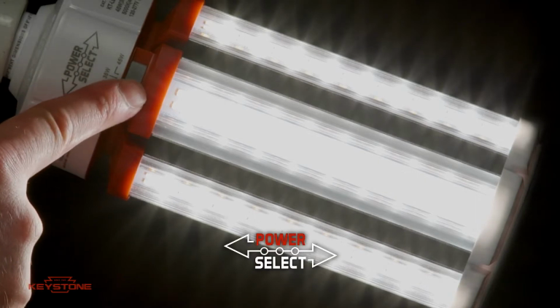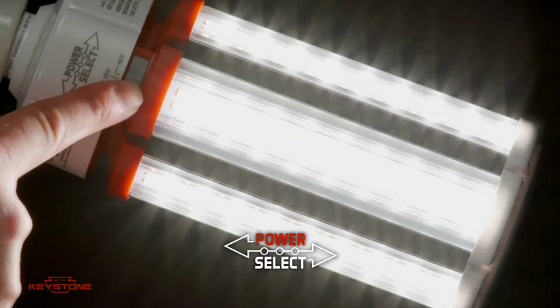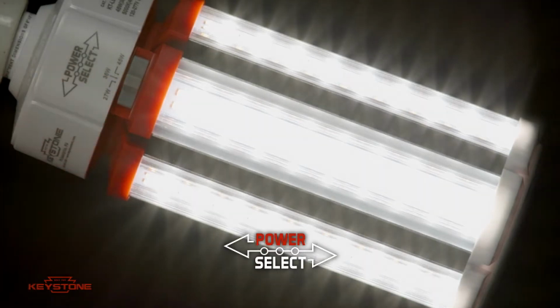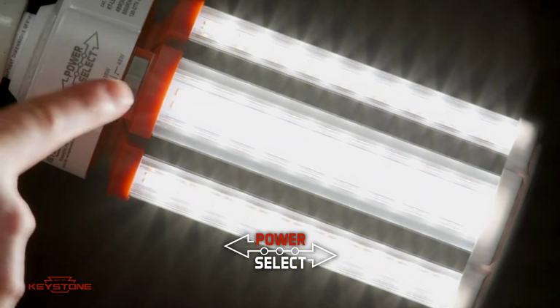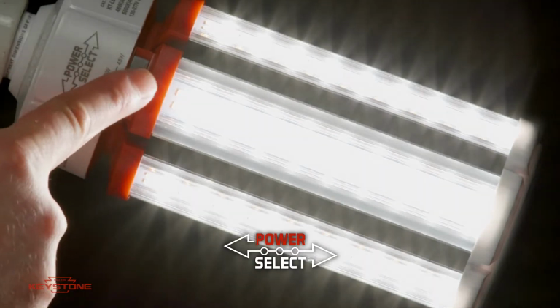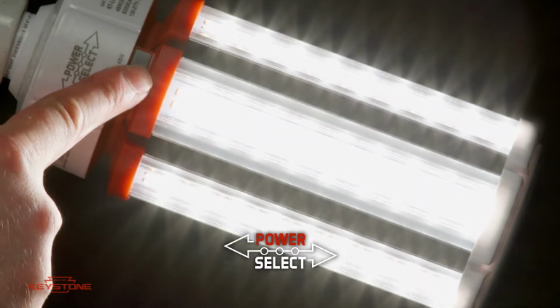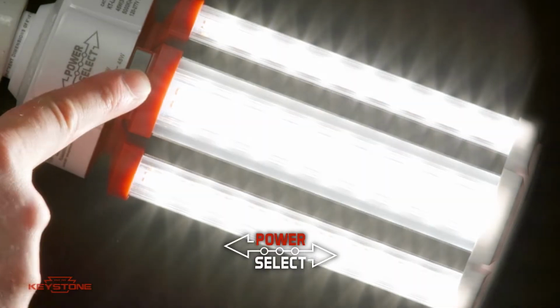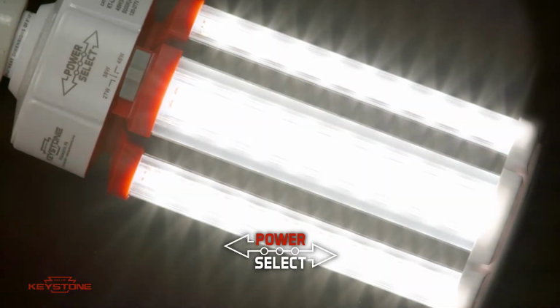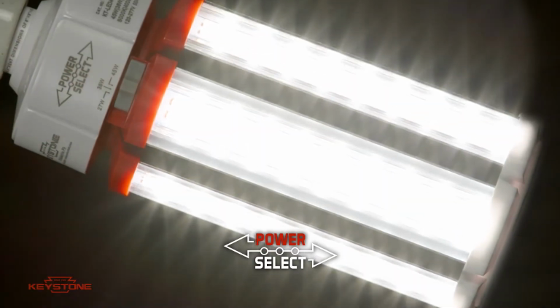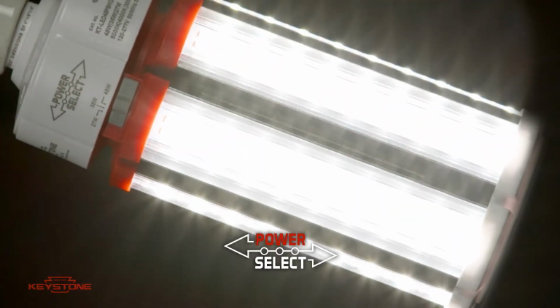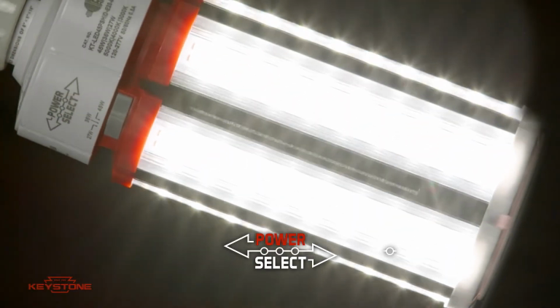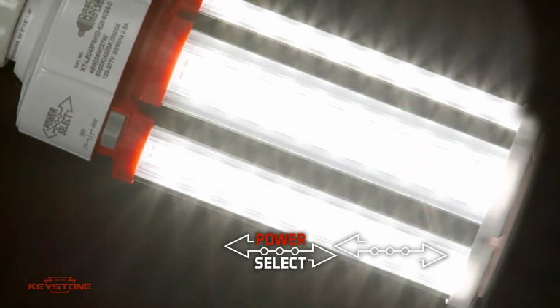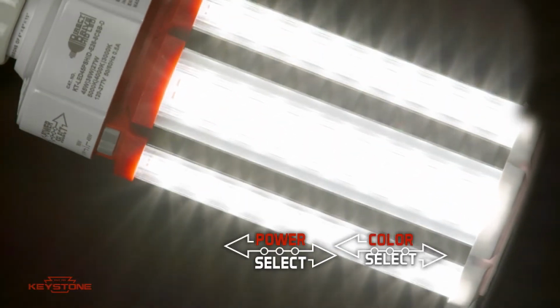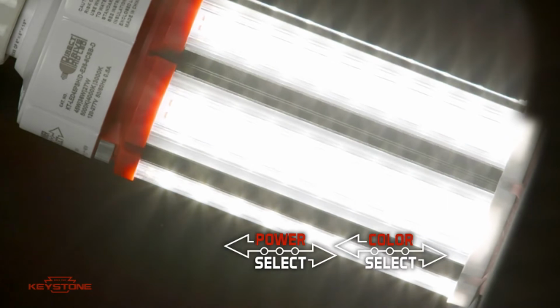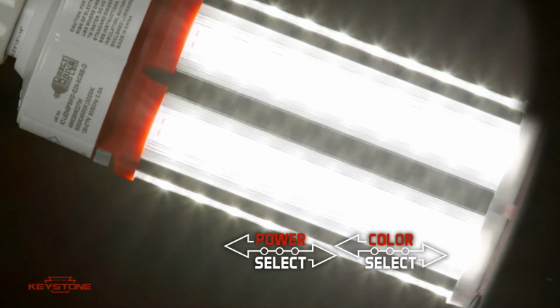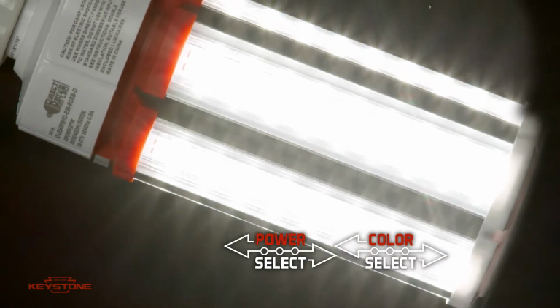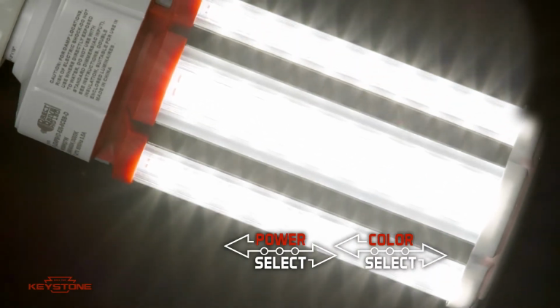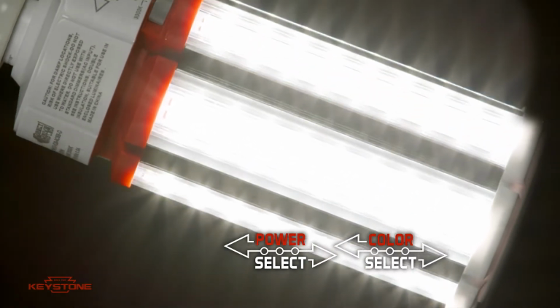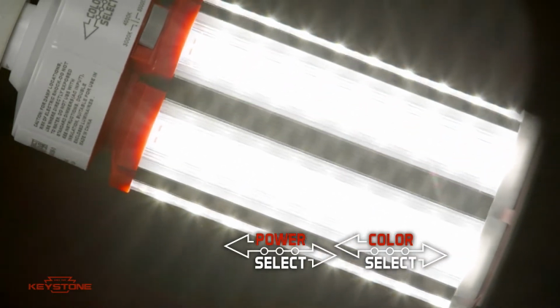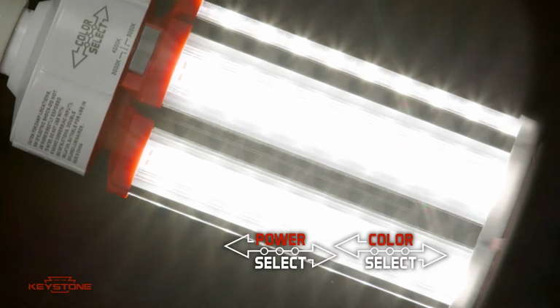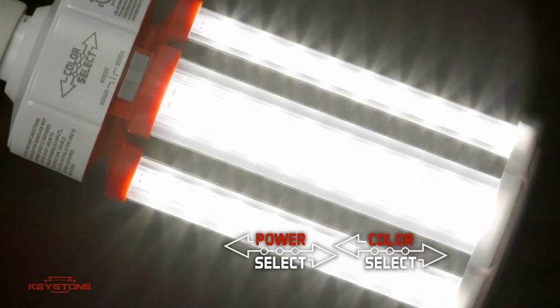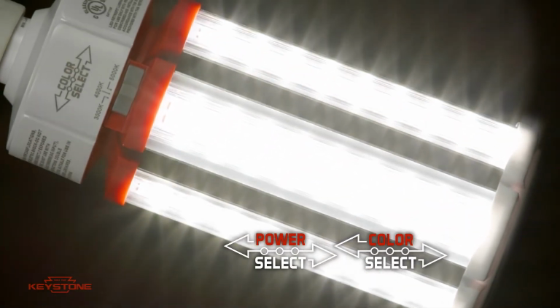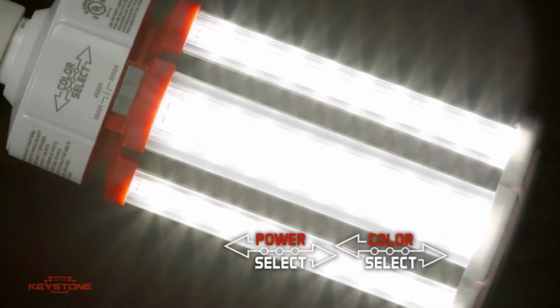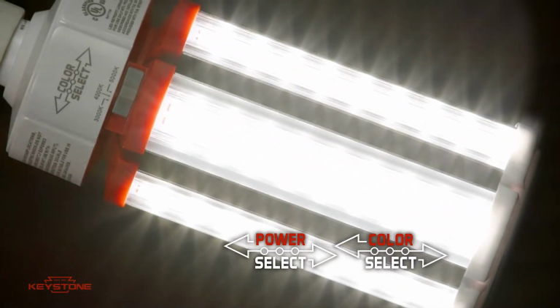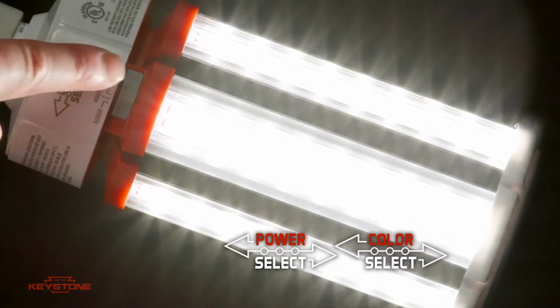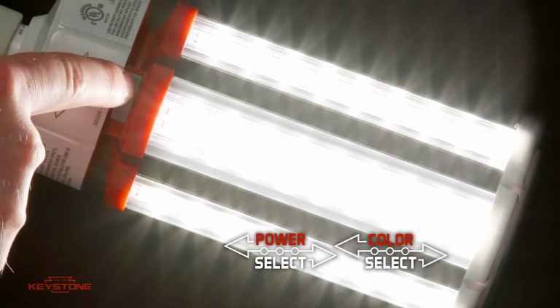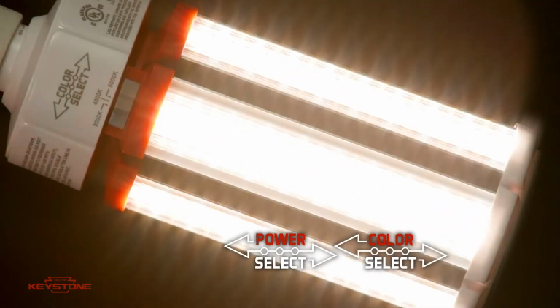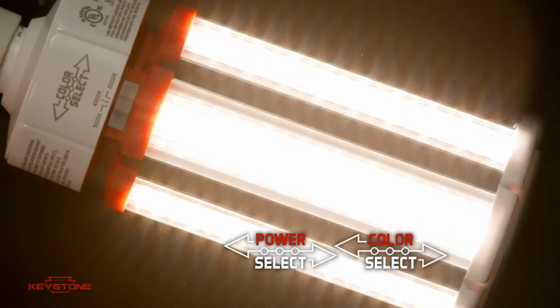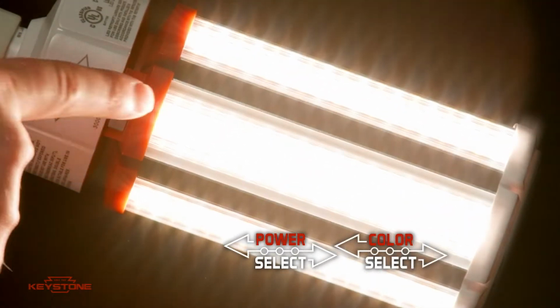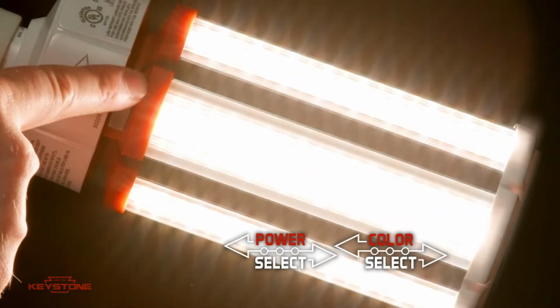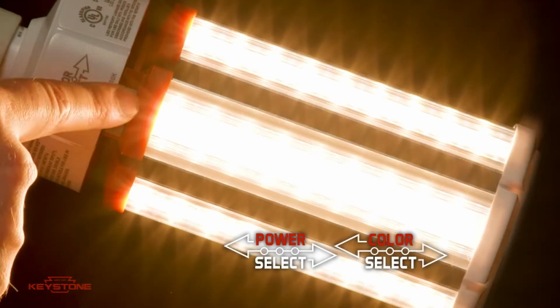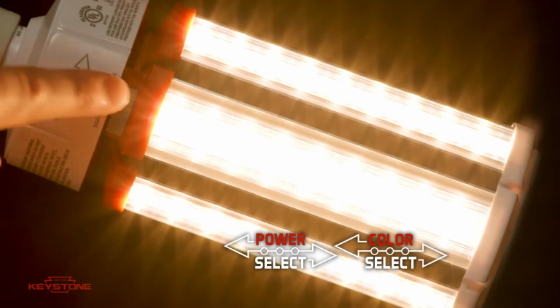Power Select allows you to select from 3 wattage outputs, and Color Select allows you to quickly switch between 3 color temperature options: 5000, 4000, and 3000 Kelvin.